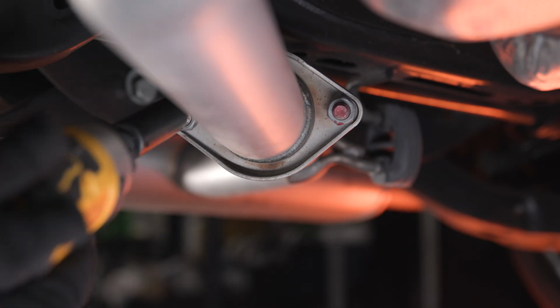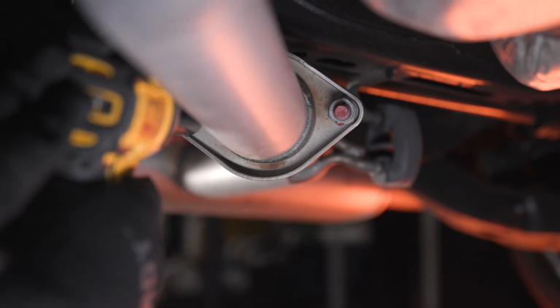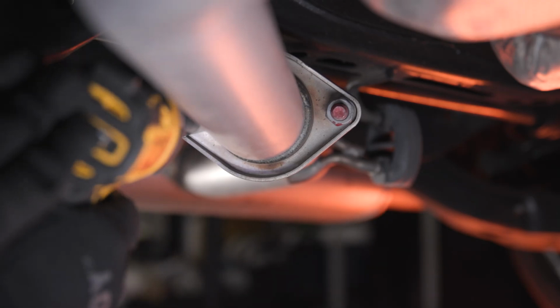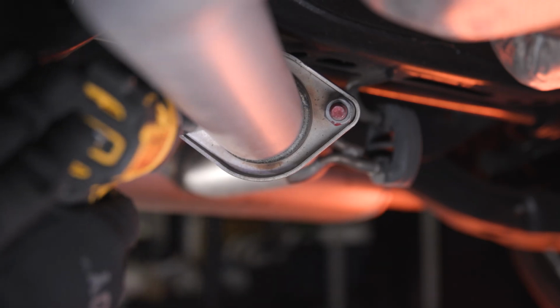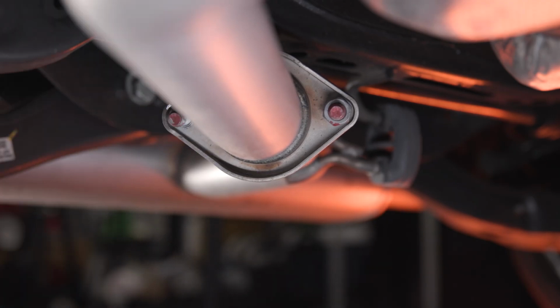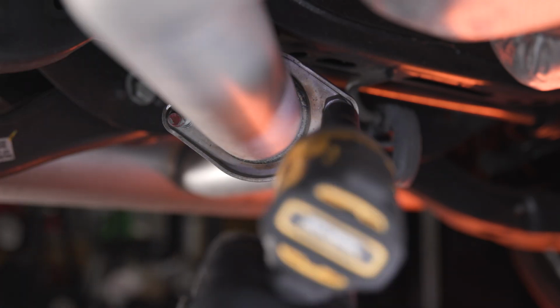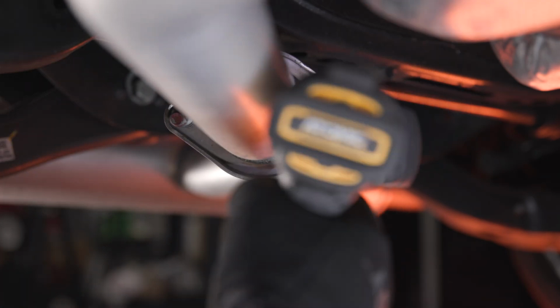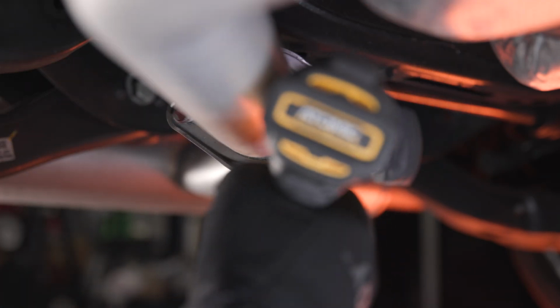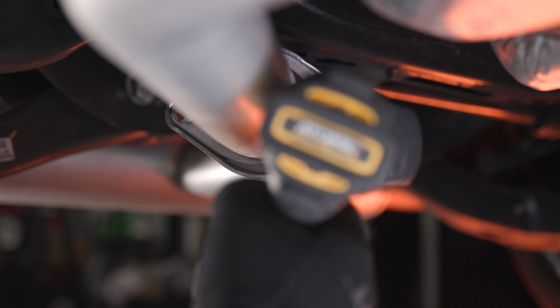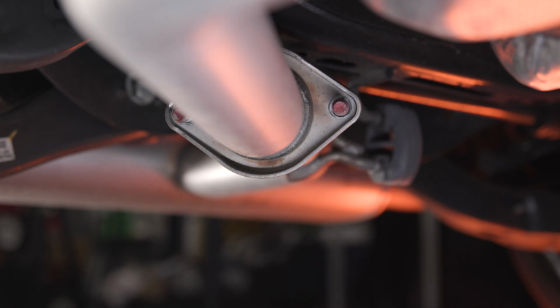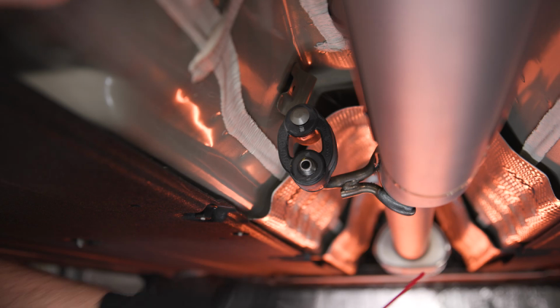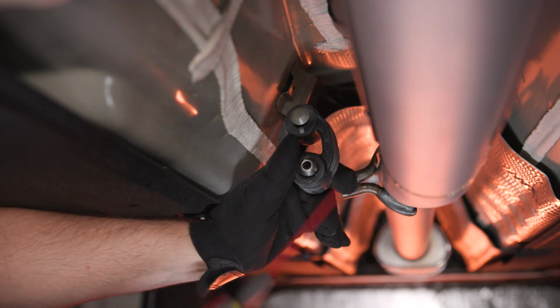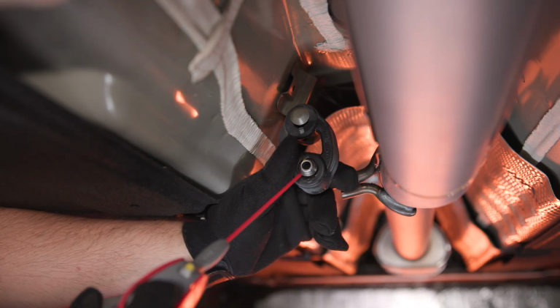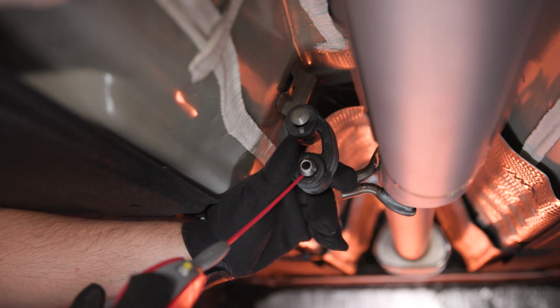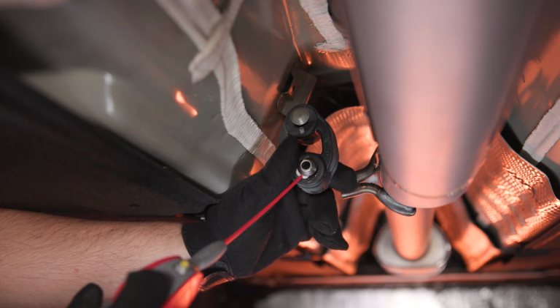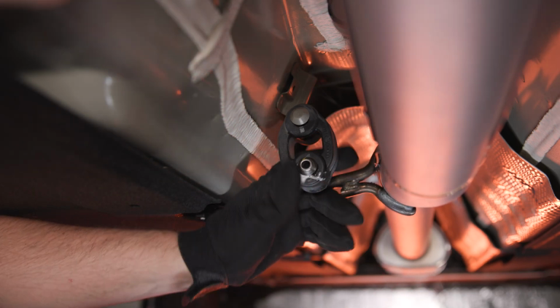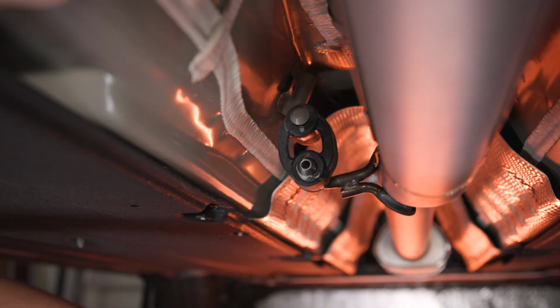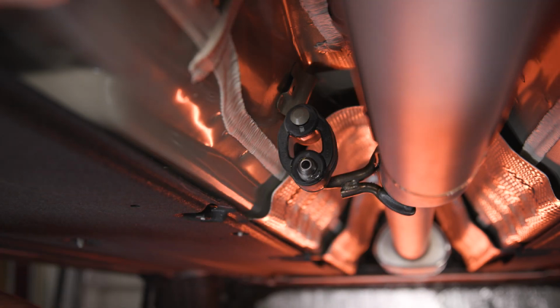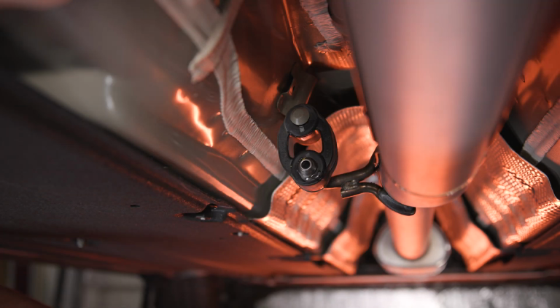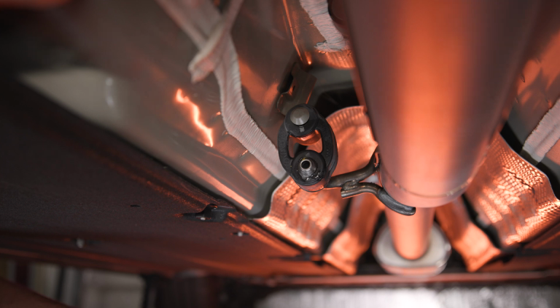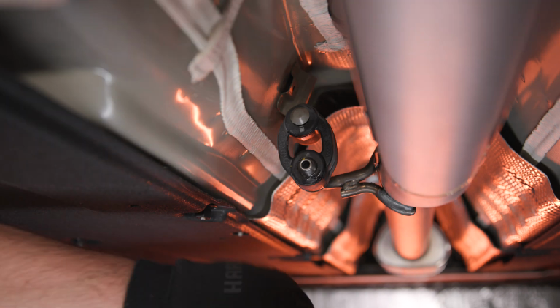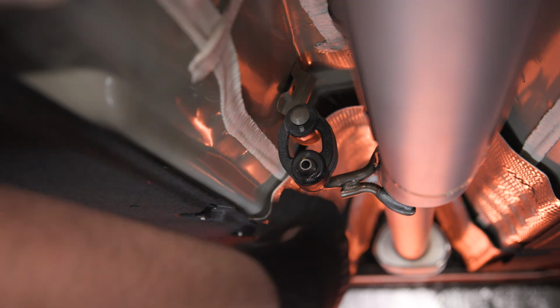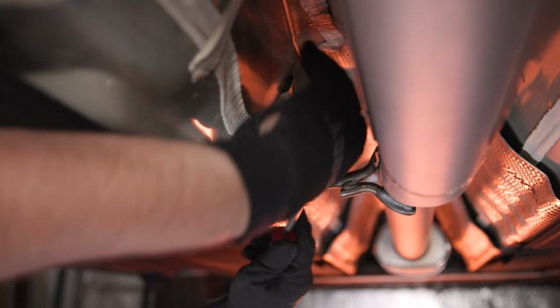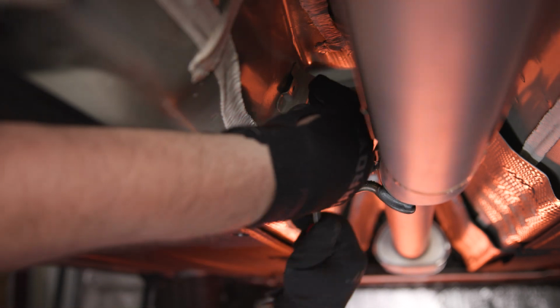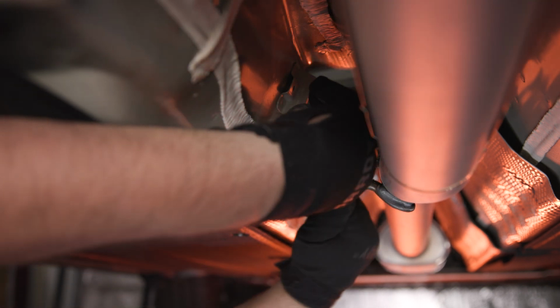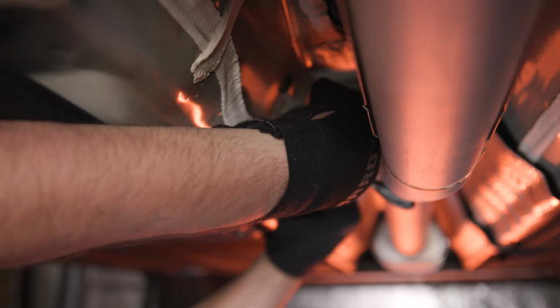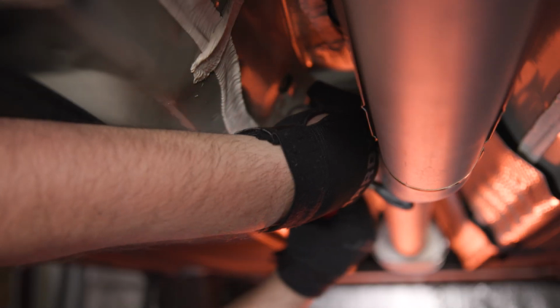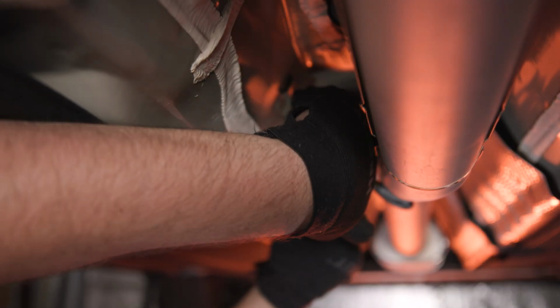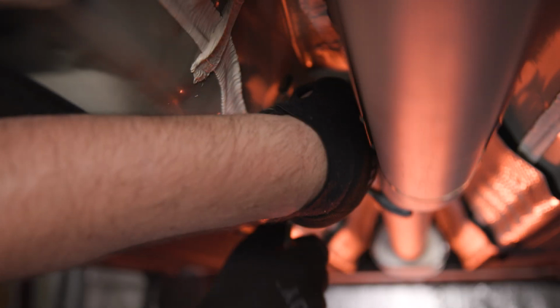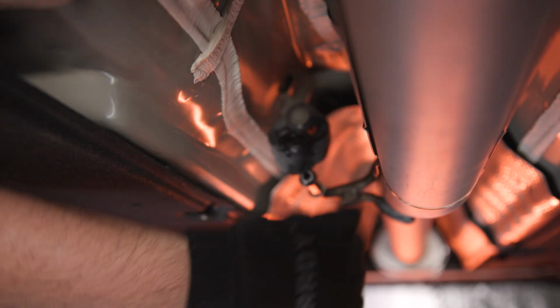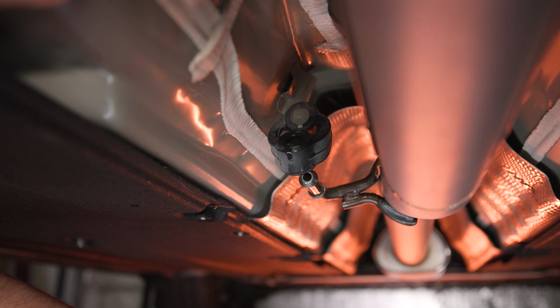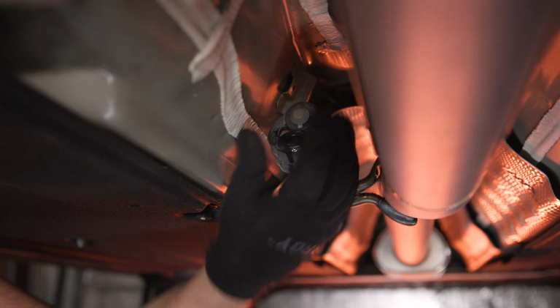Next, move to the back of the car and remove the two 19 millimeter nuts at the rear exhaust flange. Now you can head back to the middle of the car and spray some lubricant on the exhaust hanger. You can use either an exhaust hanger removal tool or a flathead screwdriver to disconnect the mid-pipe from the hanger.